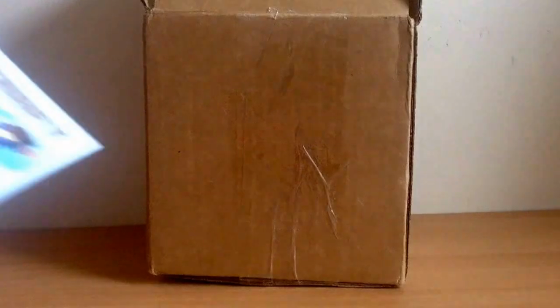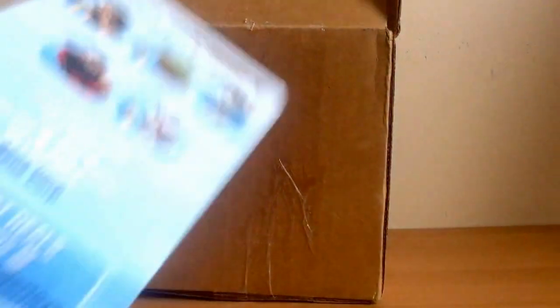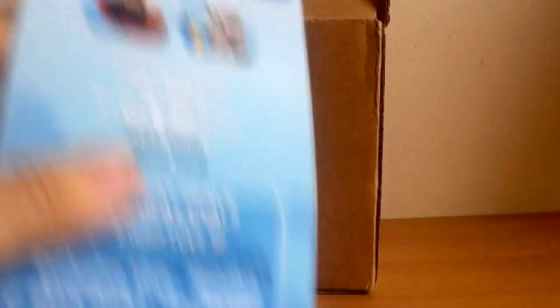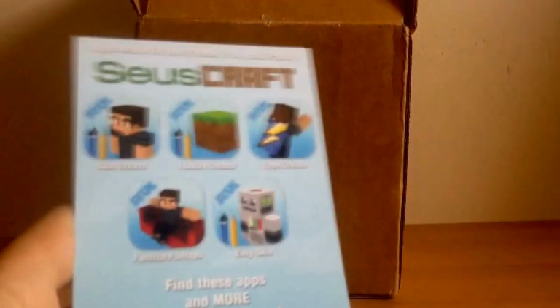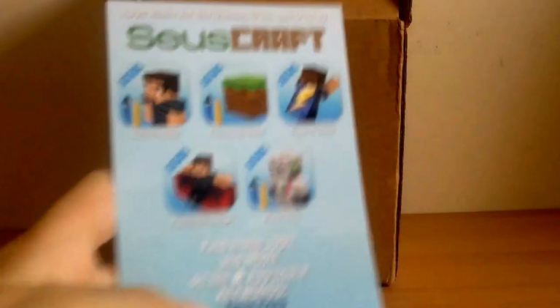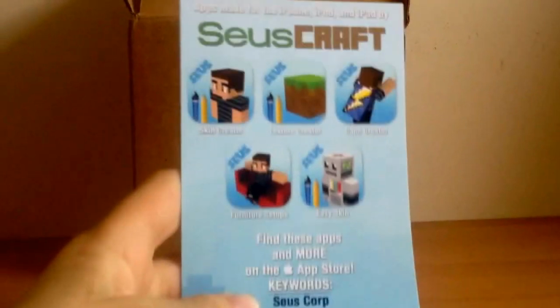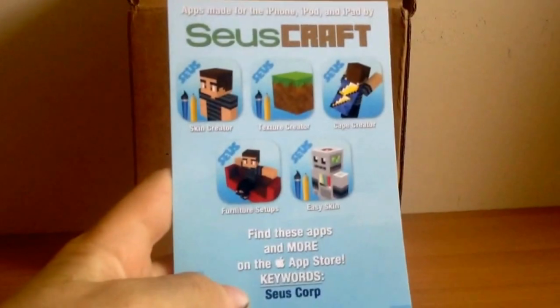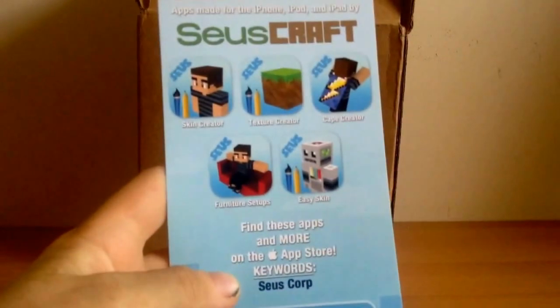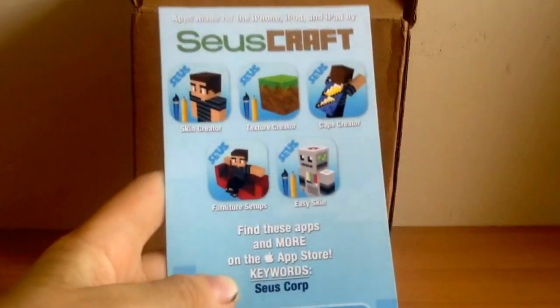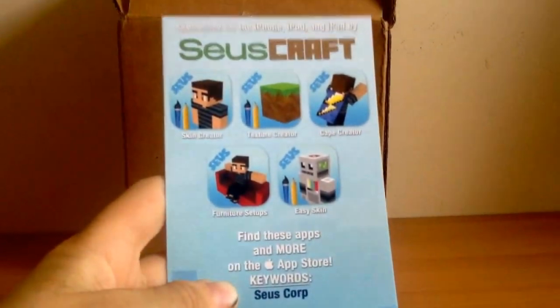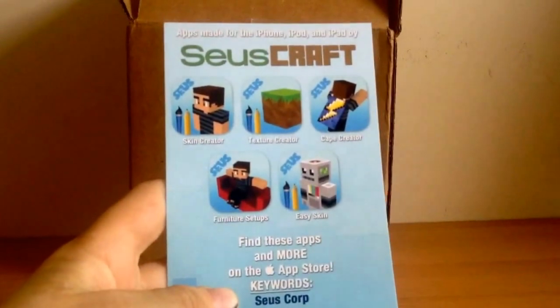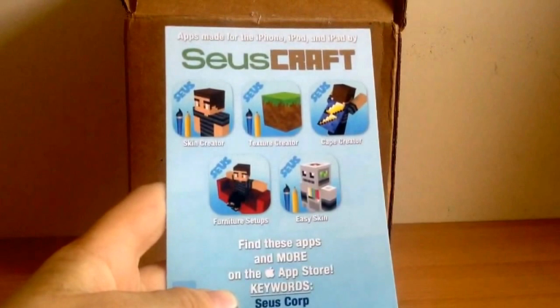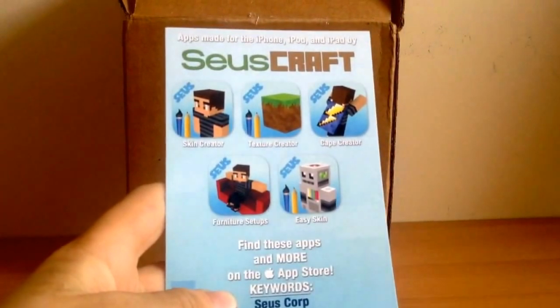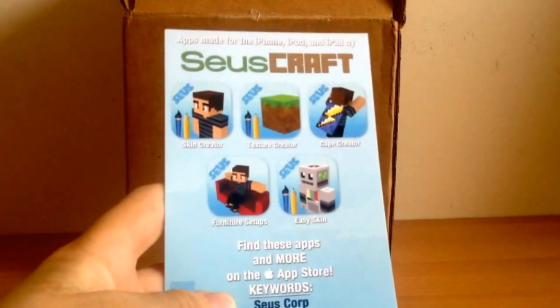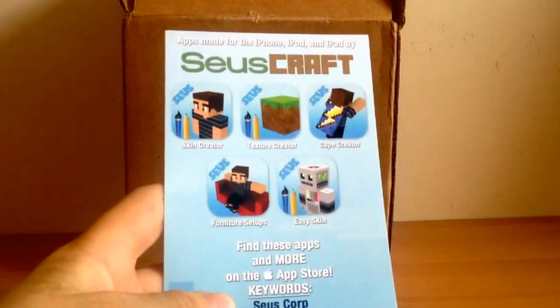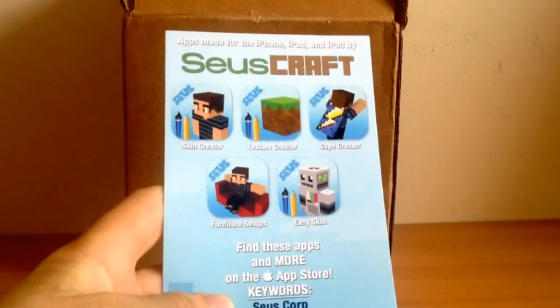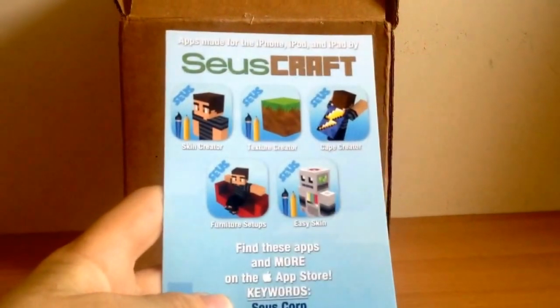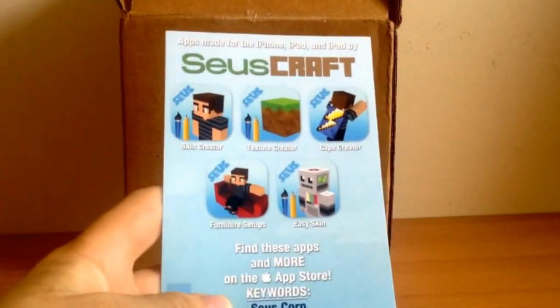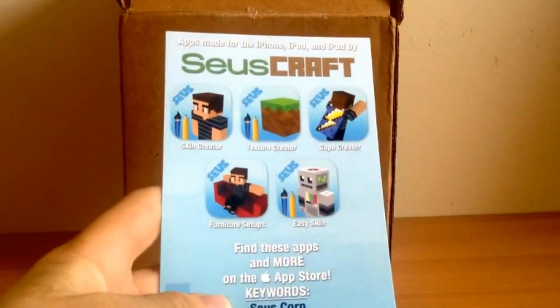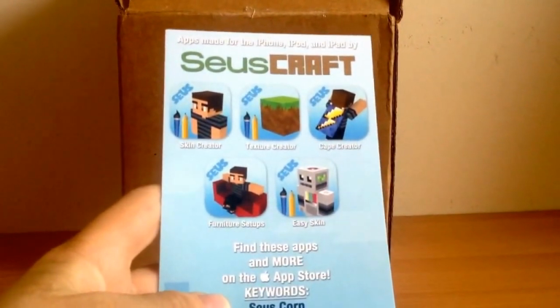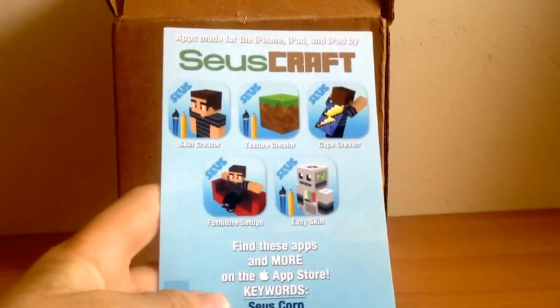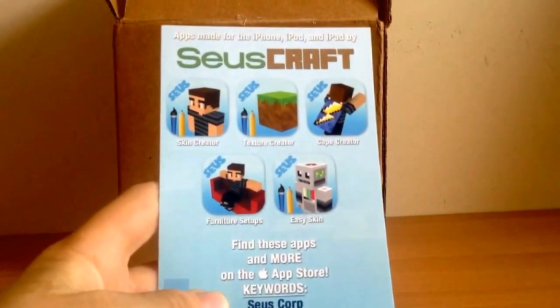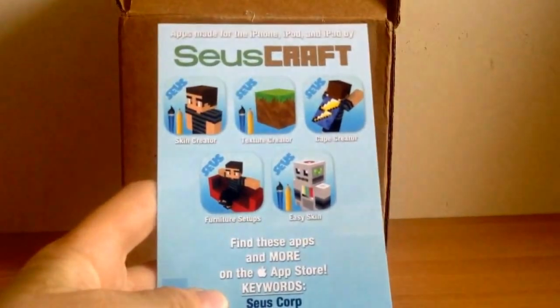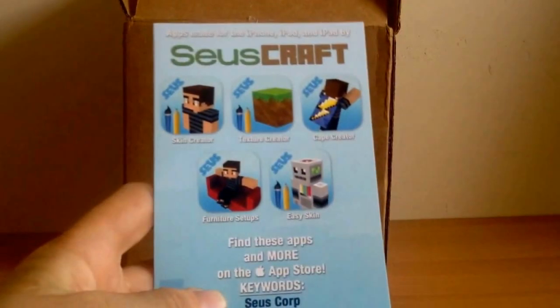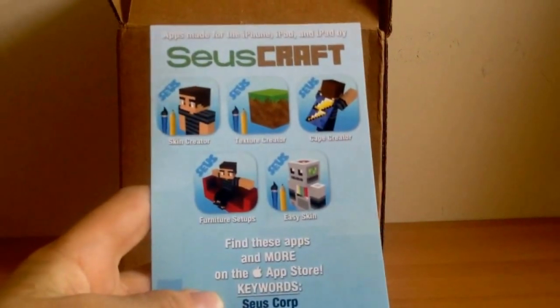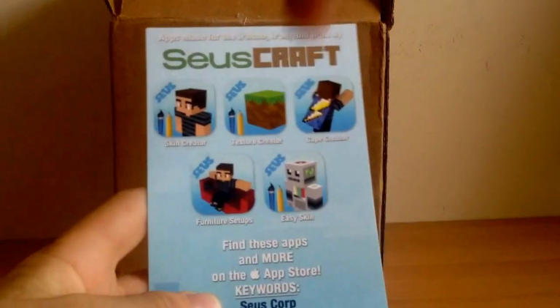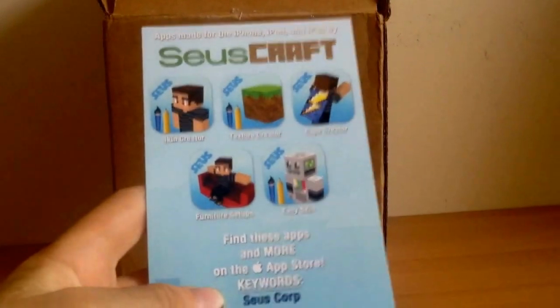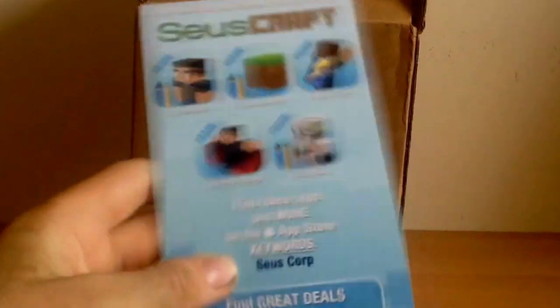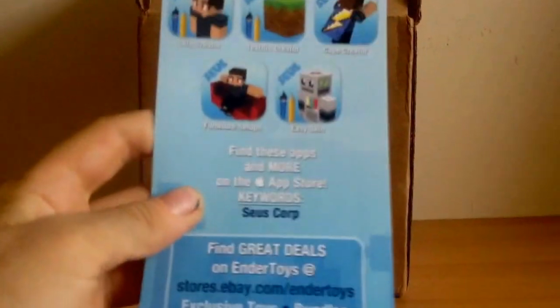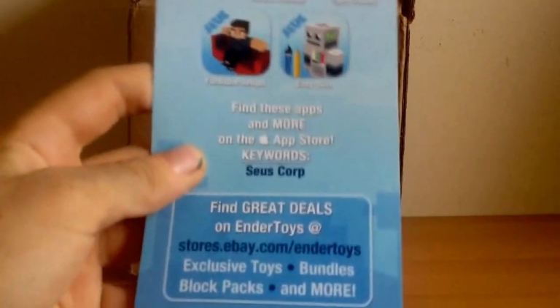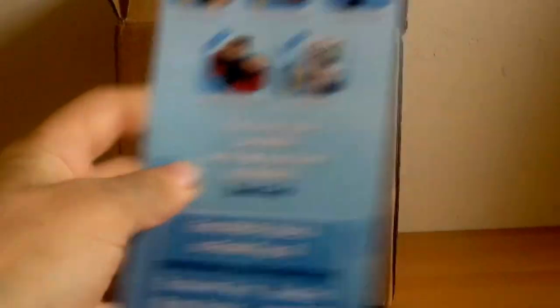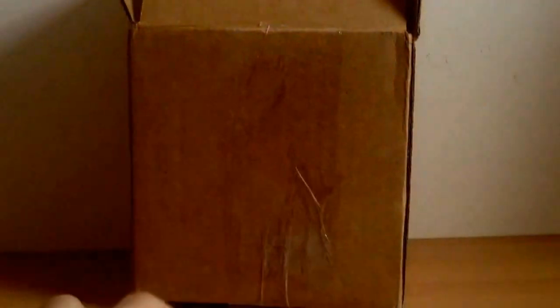So I just opened up the box and pulled out this card. Furniture Setup, Easy Skin — these are all the apps which I use to make some of these skins.